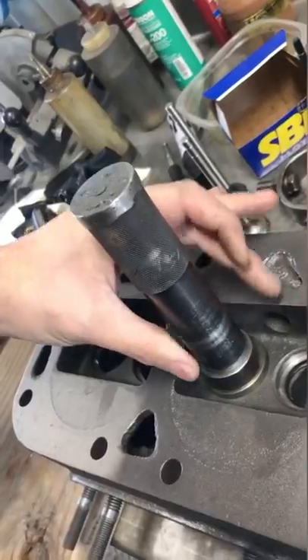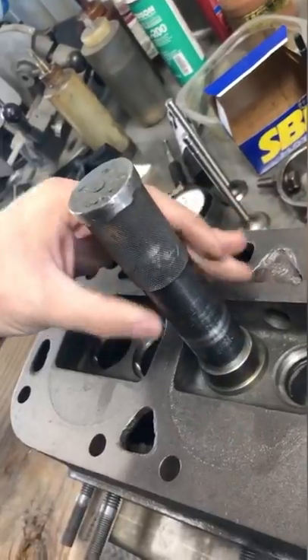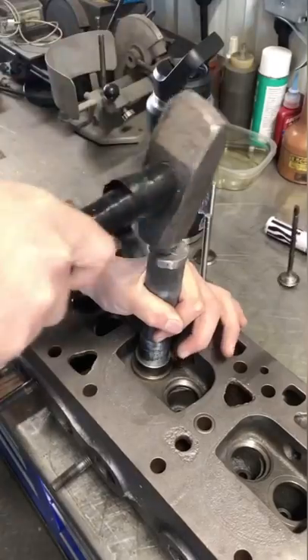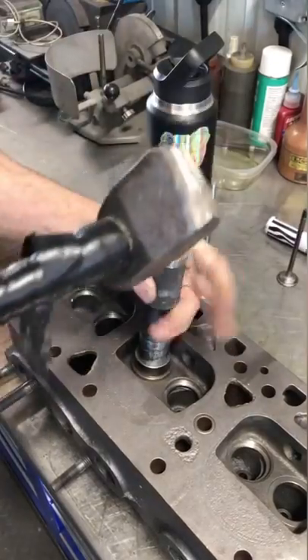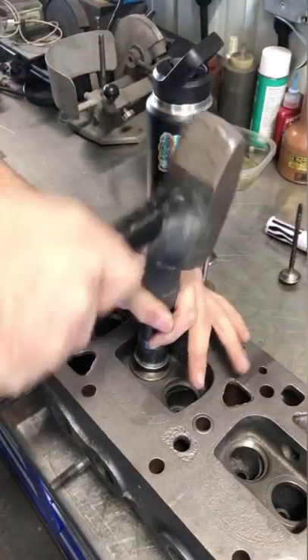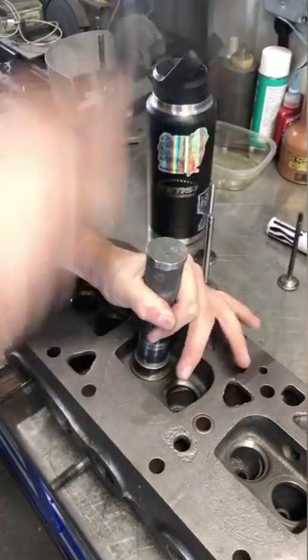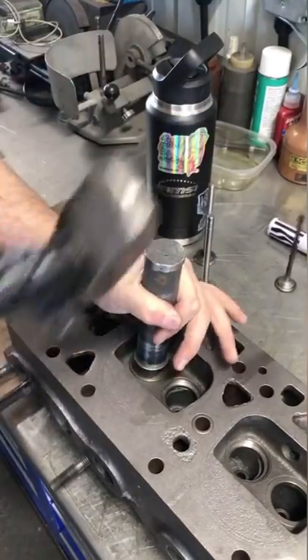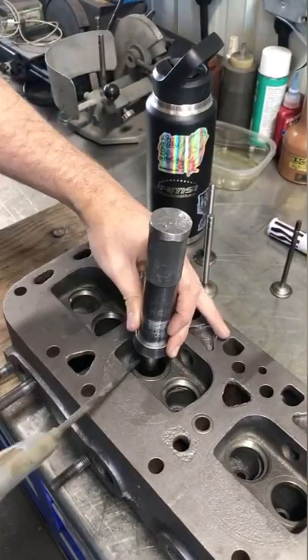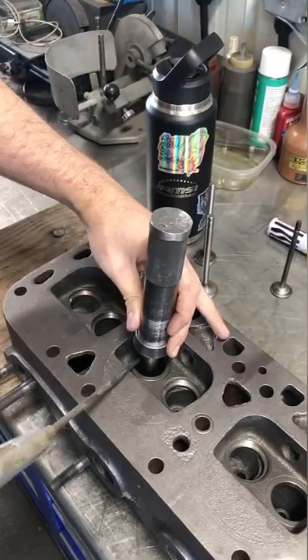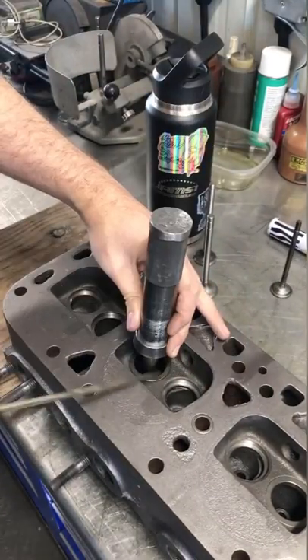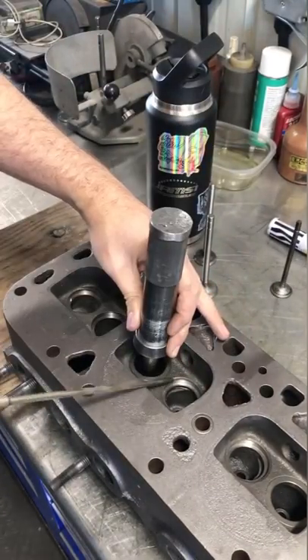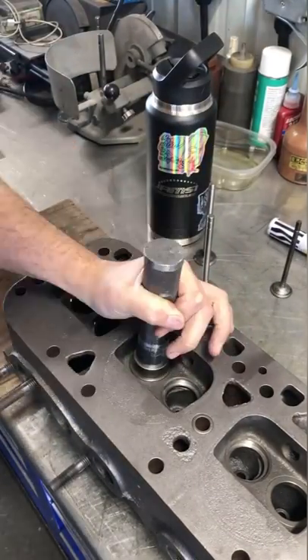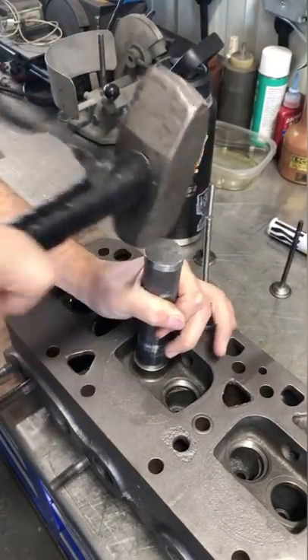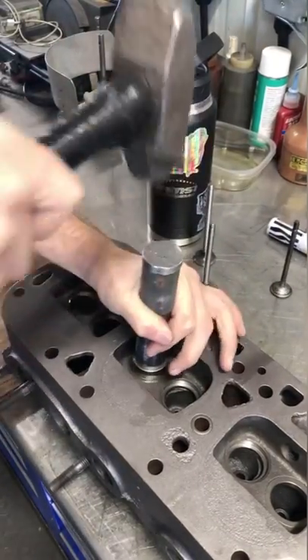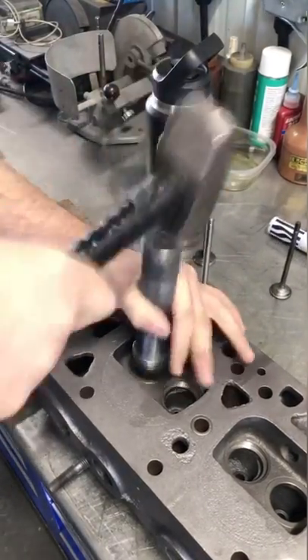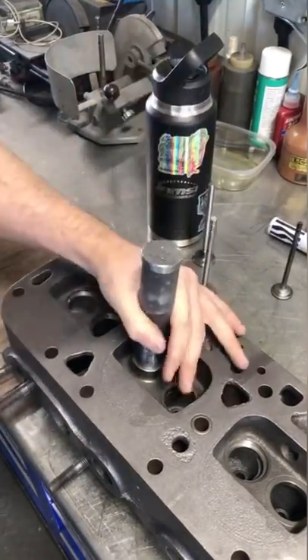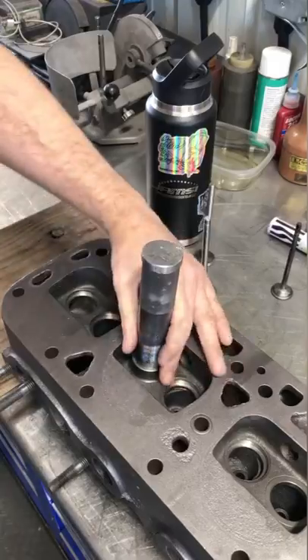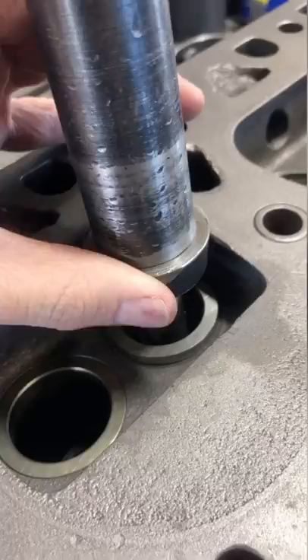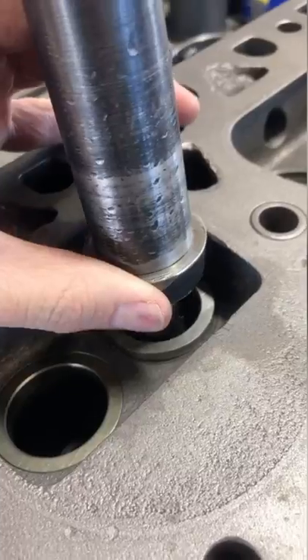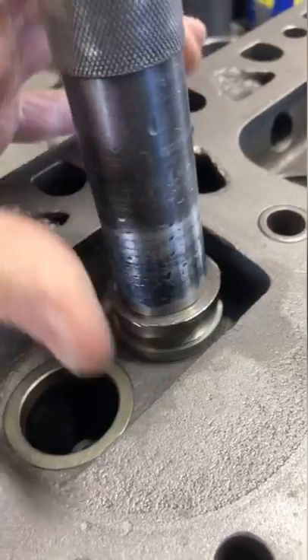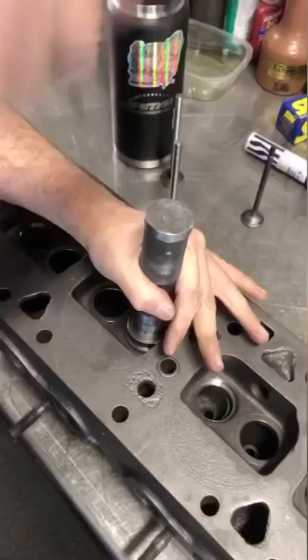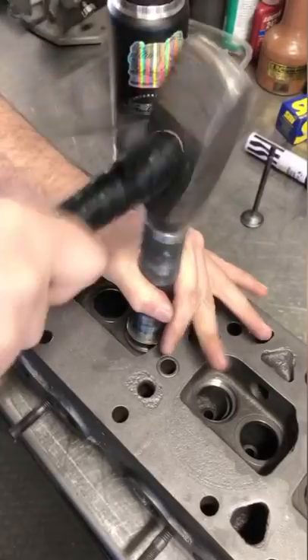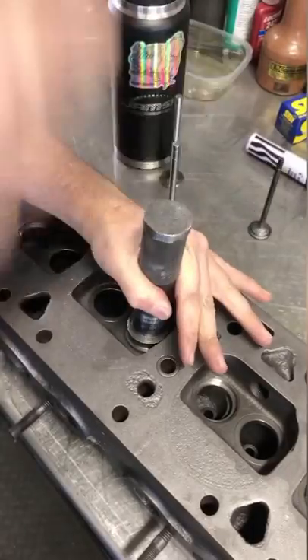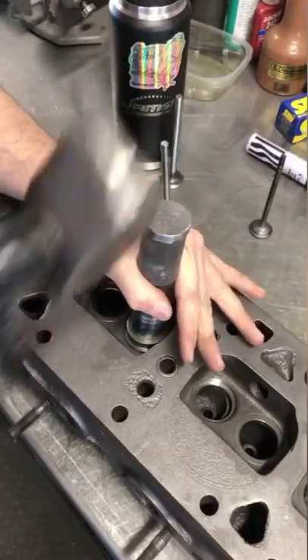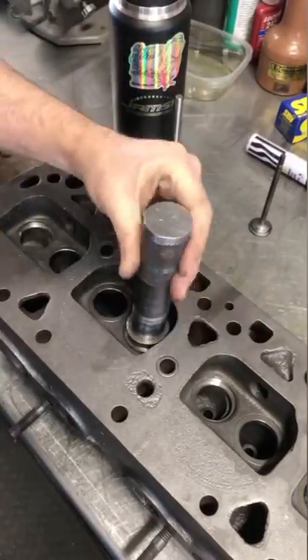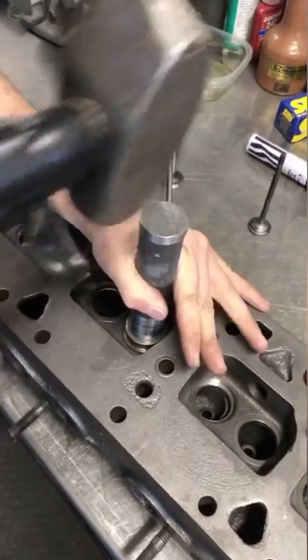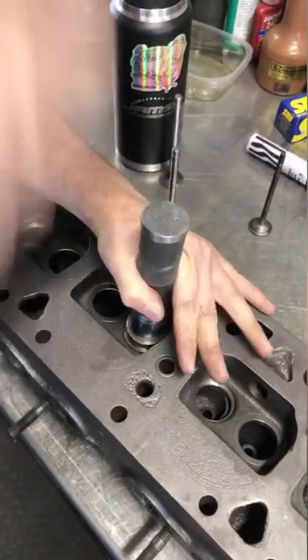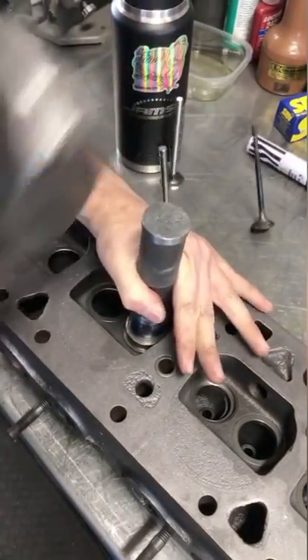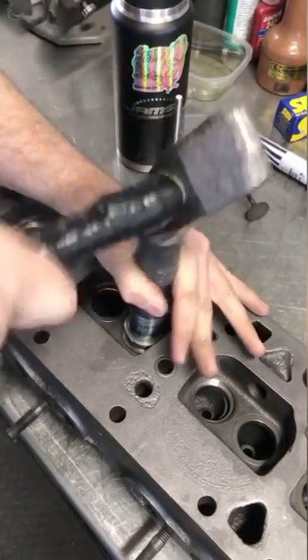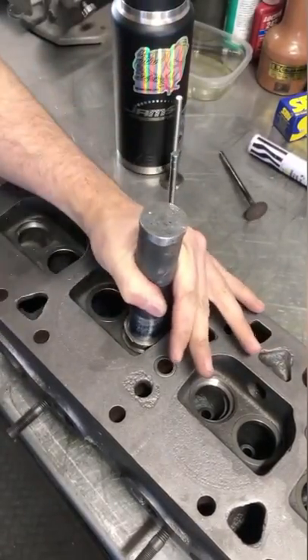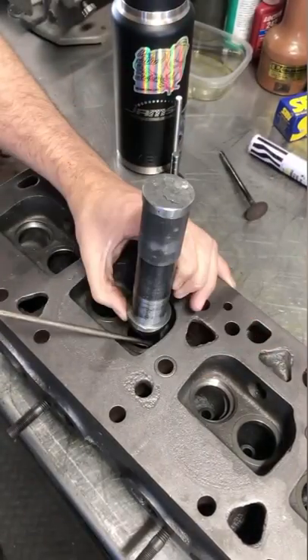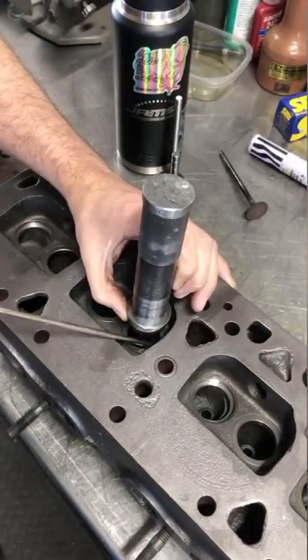After a few good hits with the hammer, I blow some air beneath the seat to ensure there are no cuttings below the seat and finish driving them home. All of the seats went in nice and tight on this head with plenty of press fit.